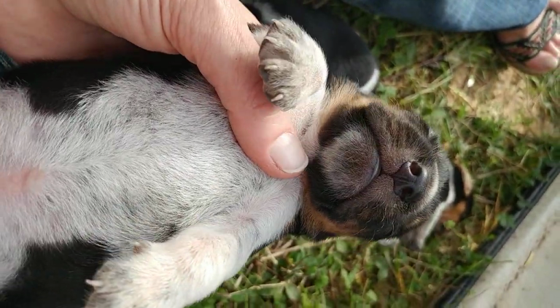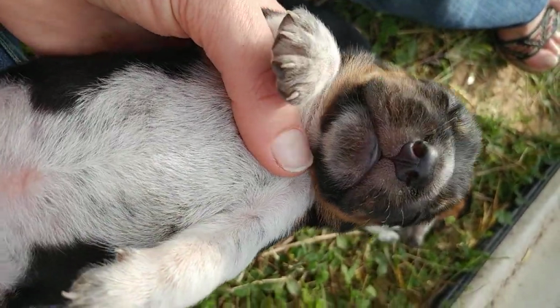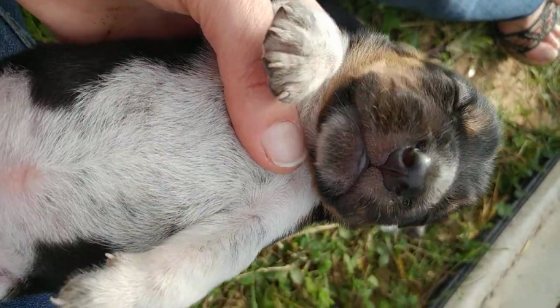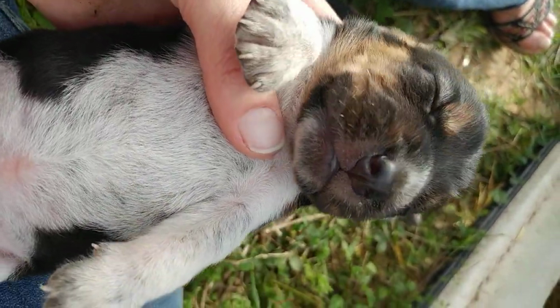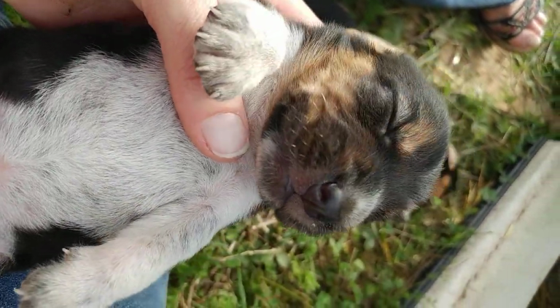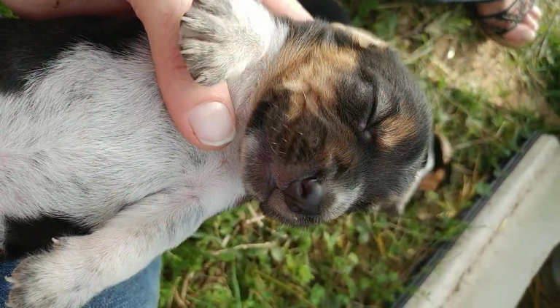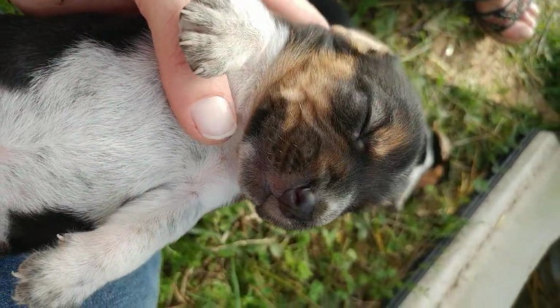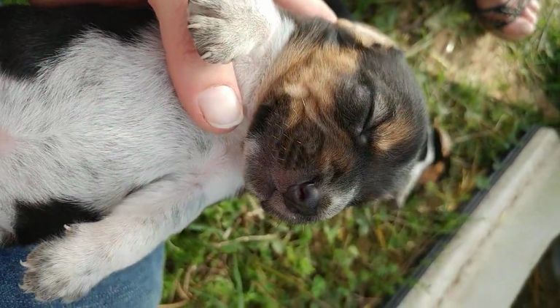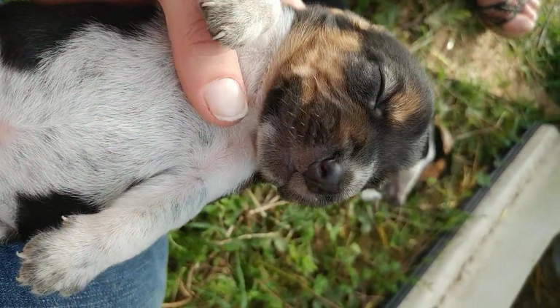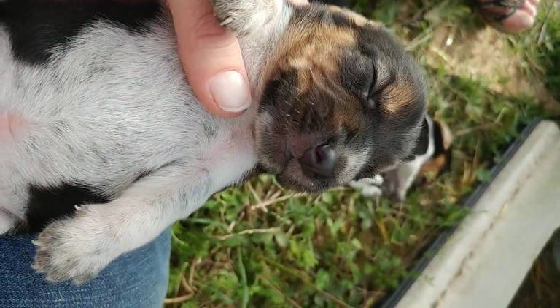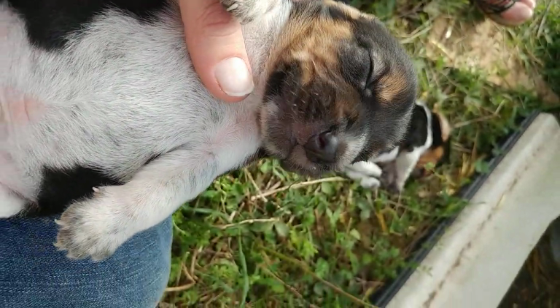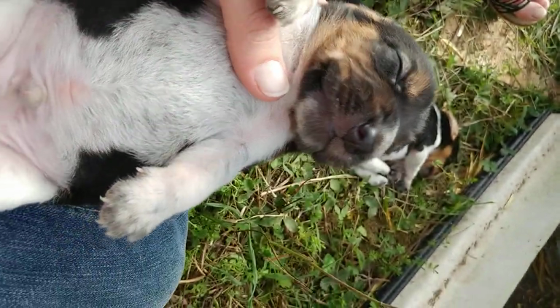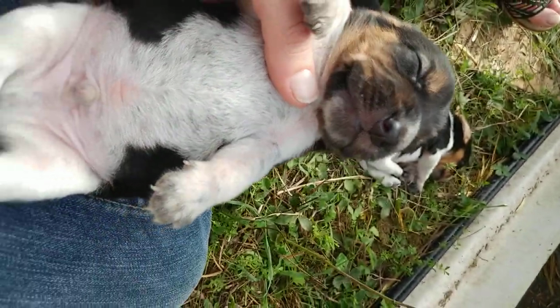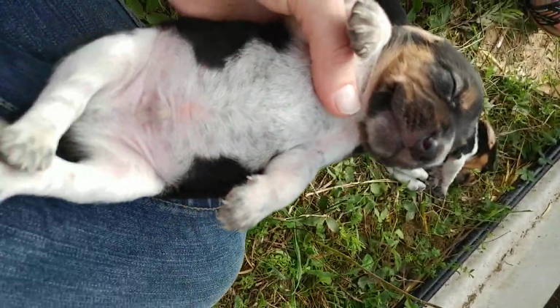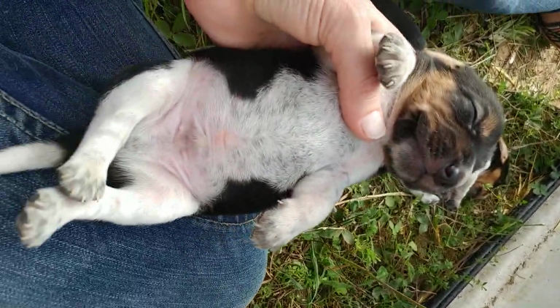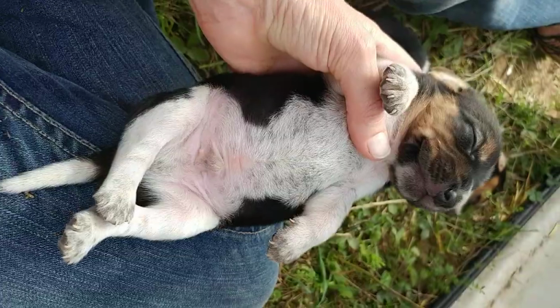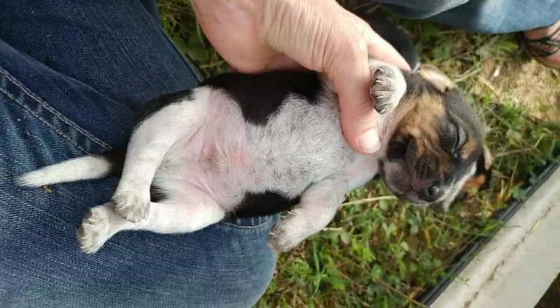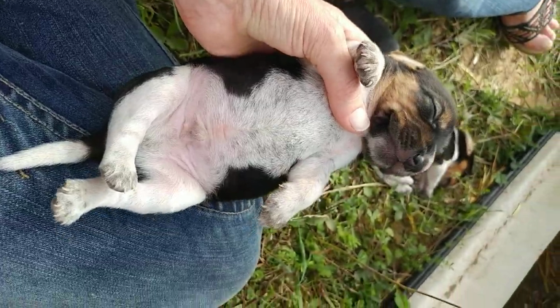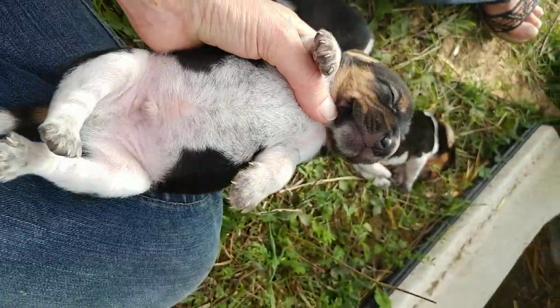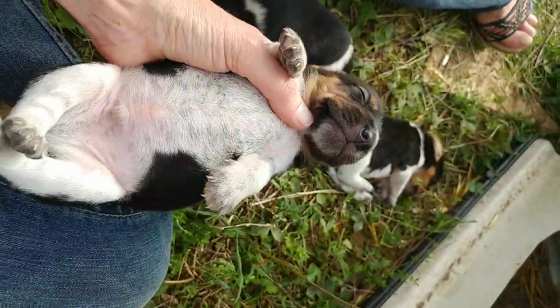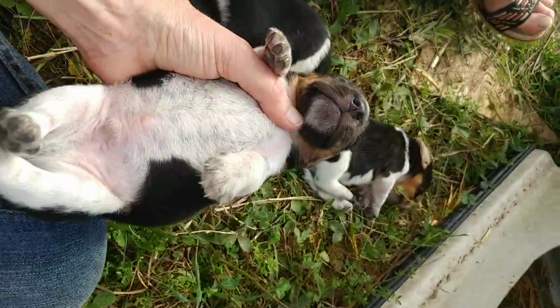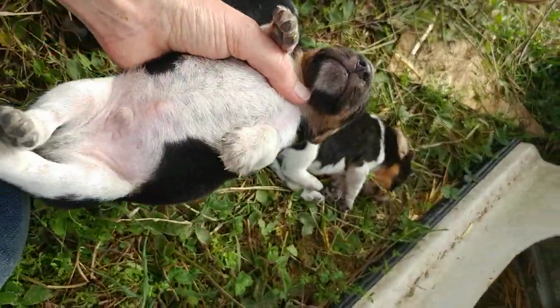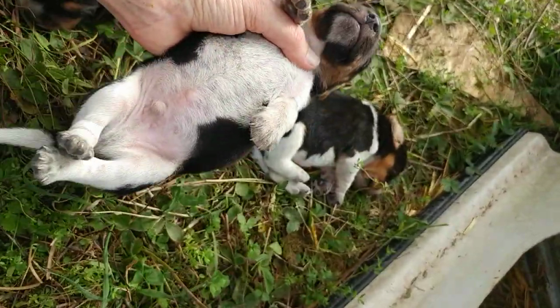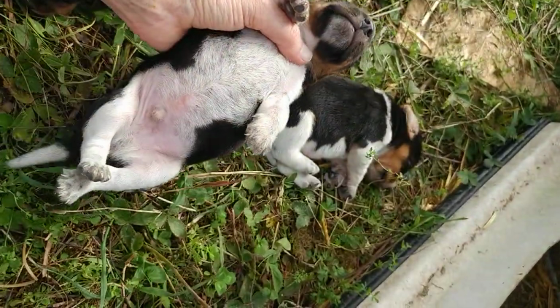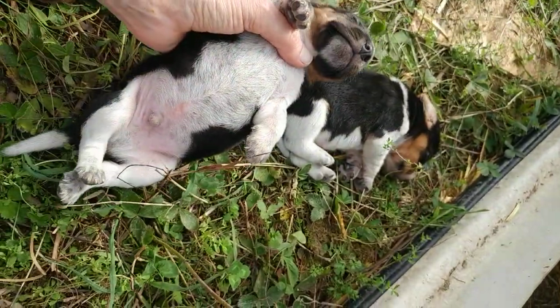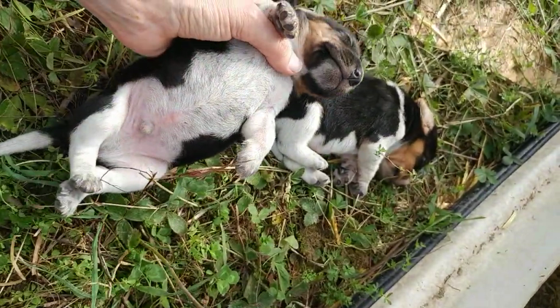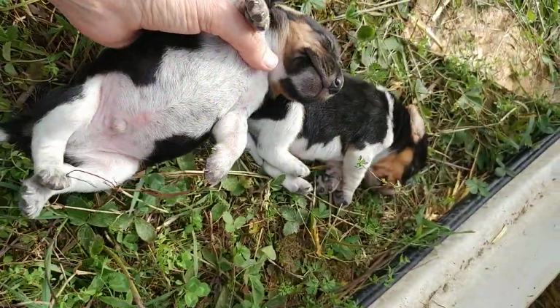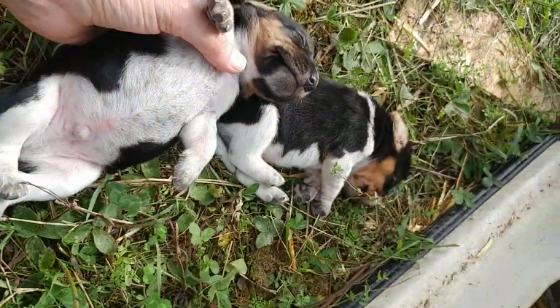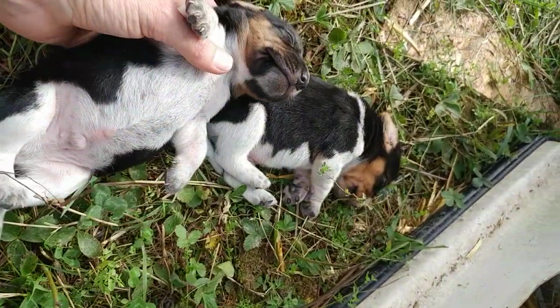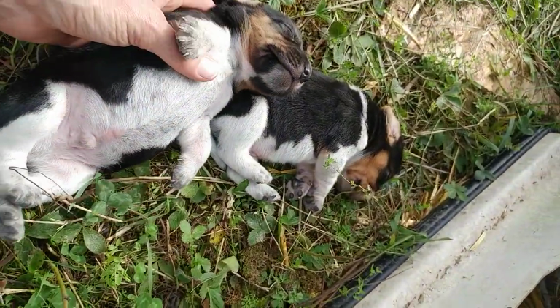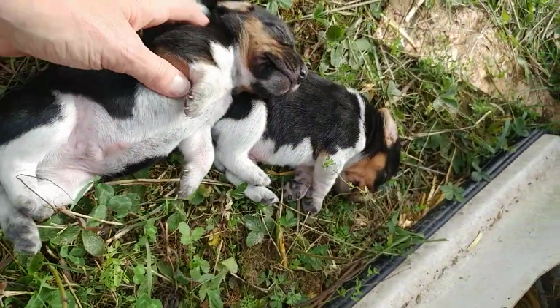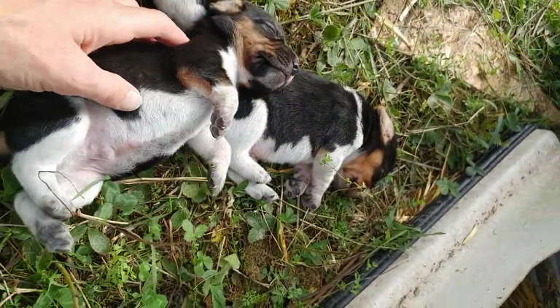Achoo! Achoo! Put him down here with his brother.